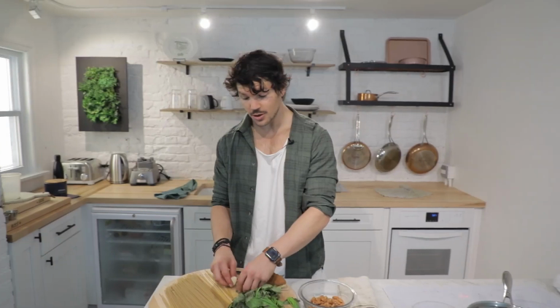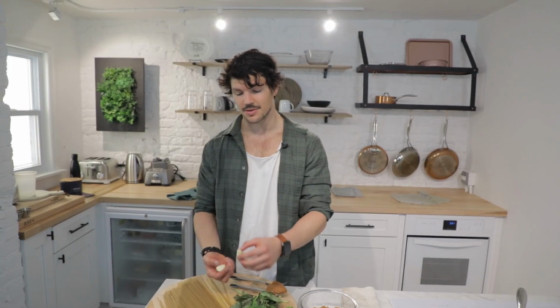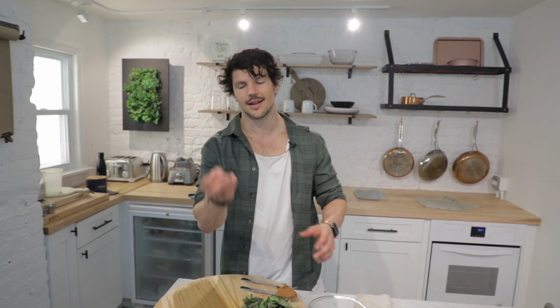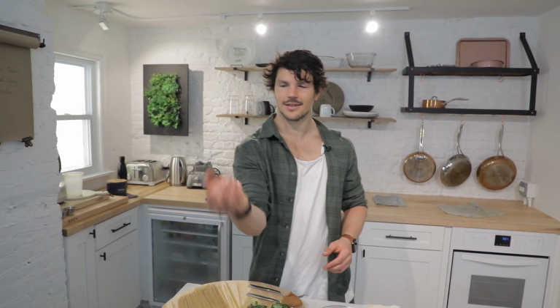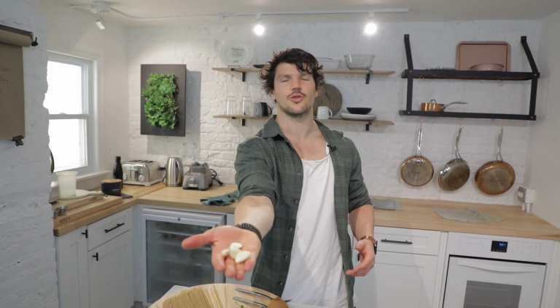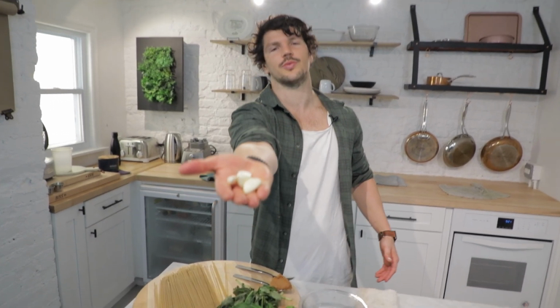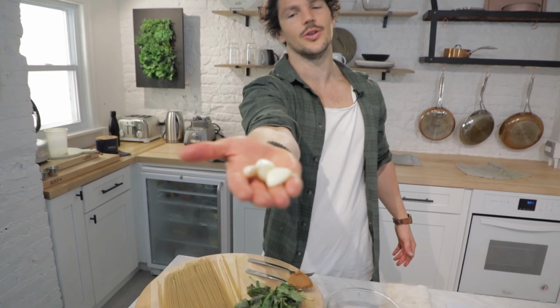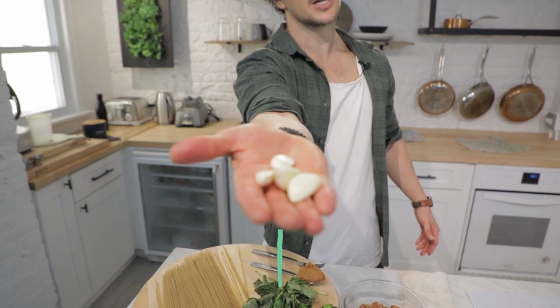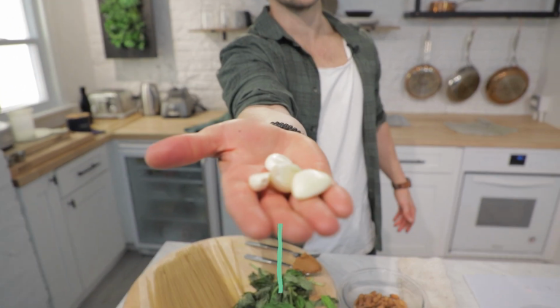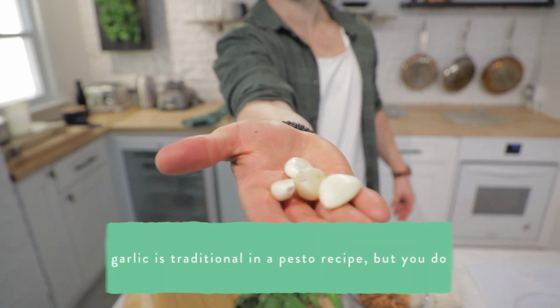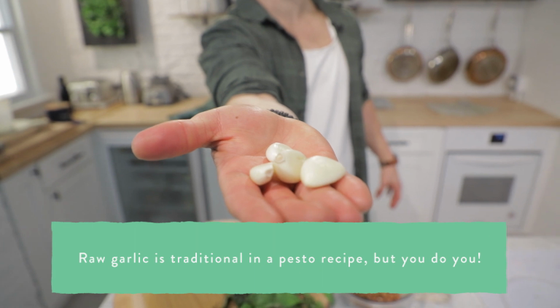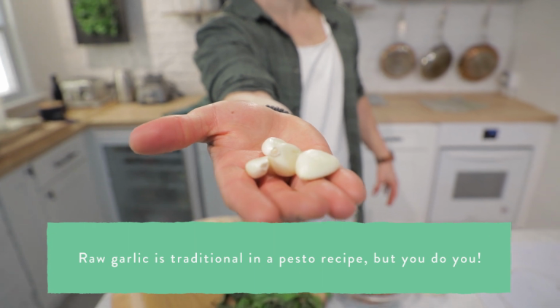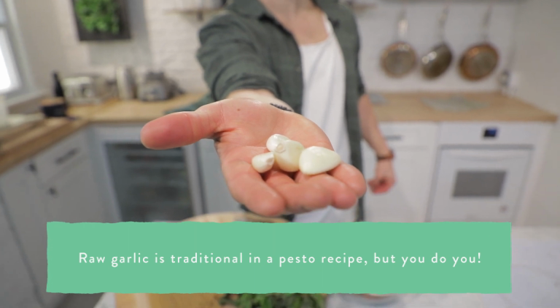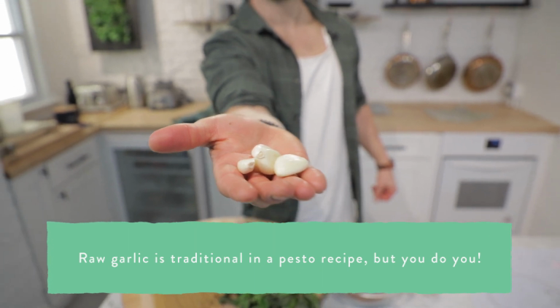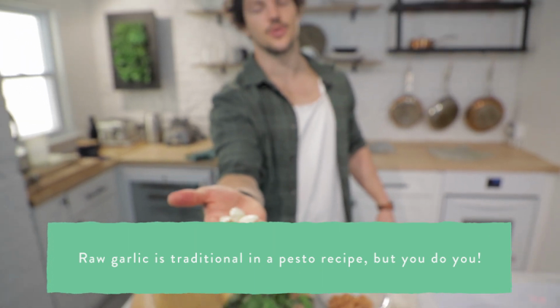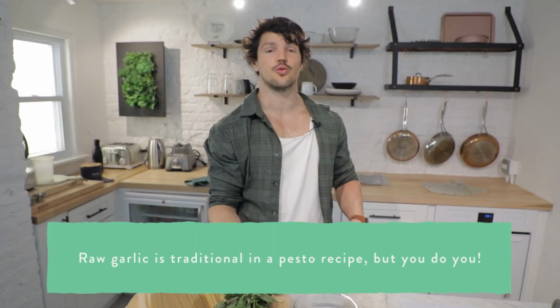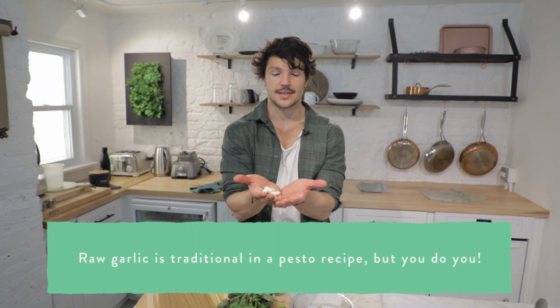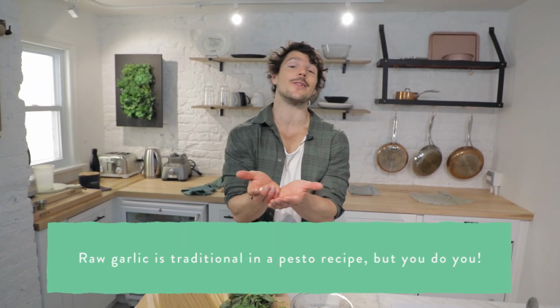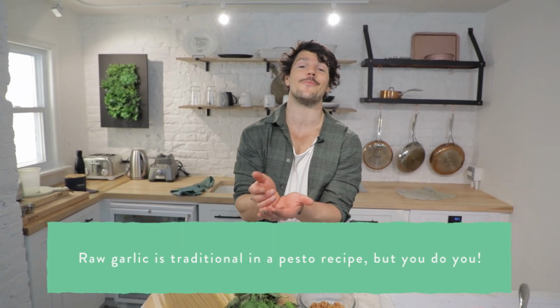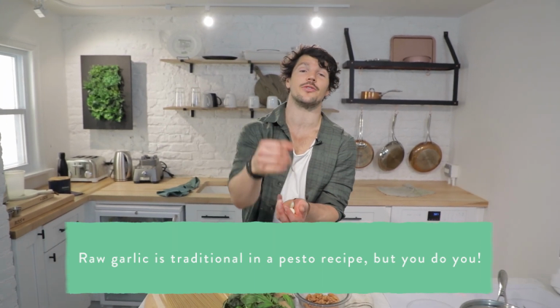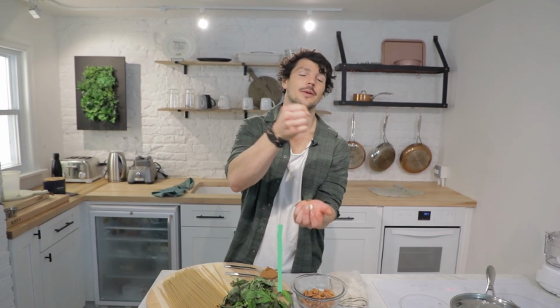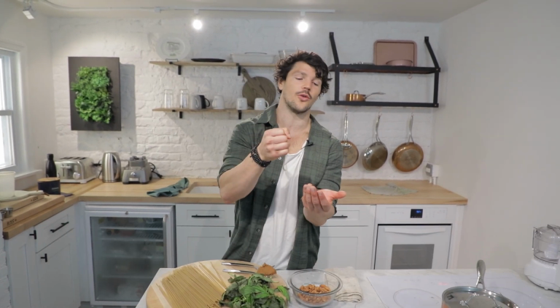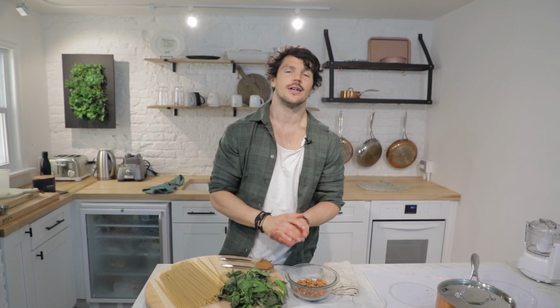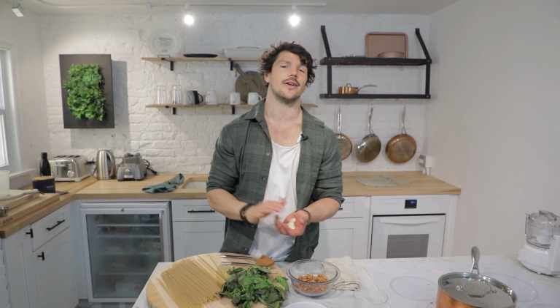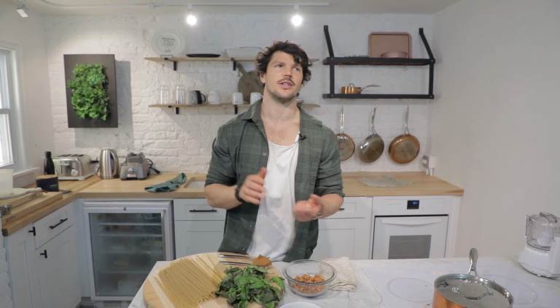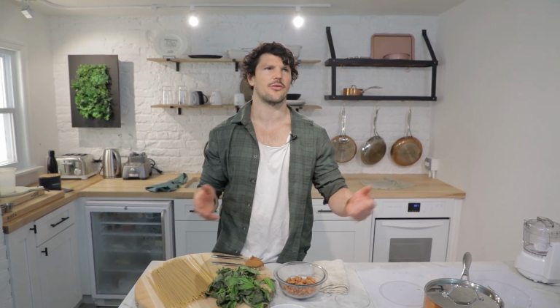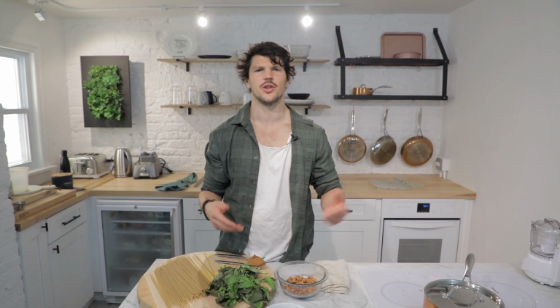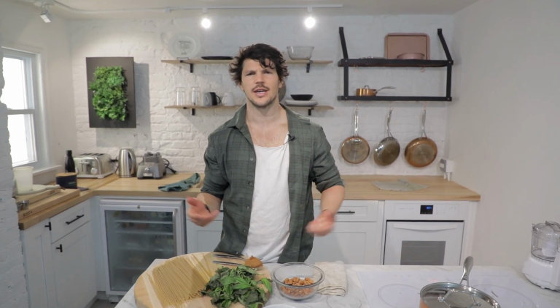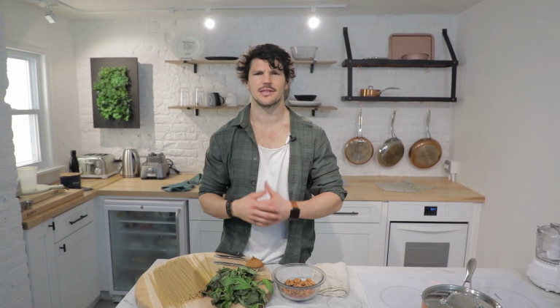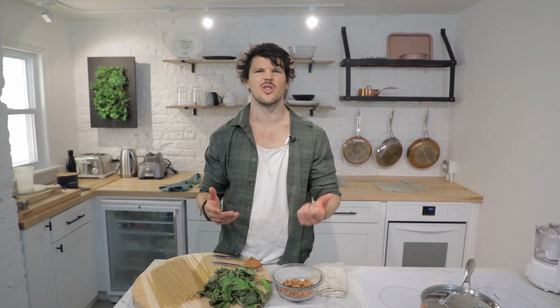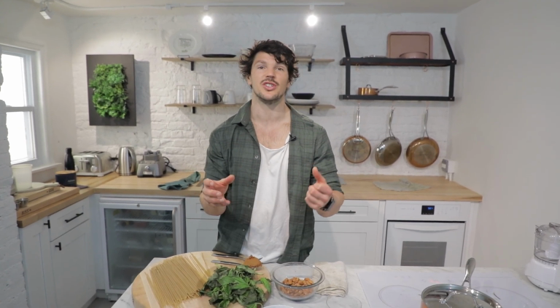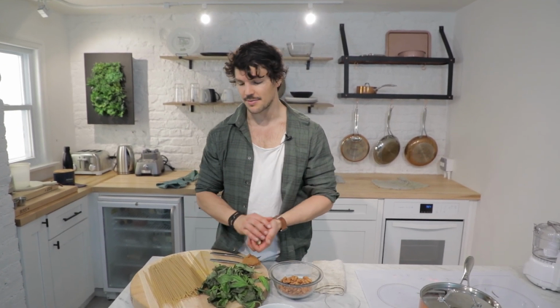We also have some garlic. Of course we do. You can actually roast this as well to get a little sweeter taste. To do that, just wrap it in aluminium foil with a little bit of olive oil and put it in the oven at 350 or 180 degrees for about 20 minutes, or until jammy.